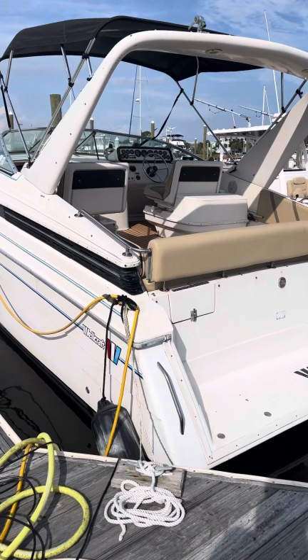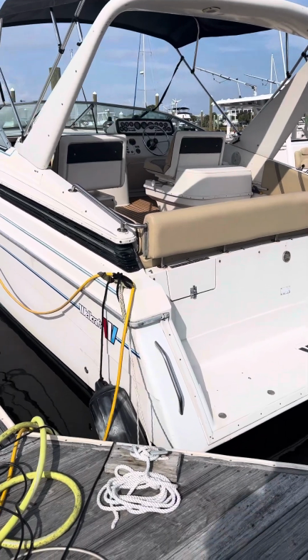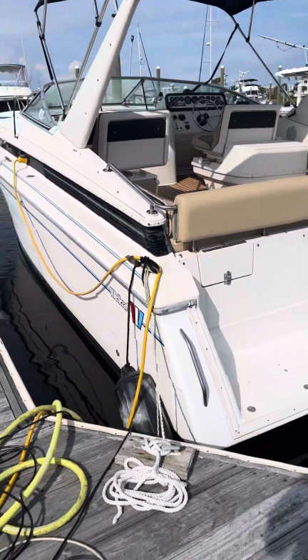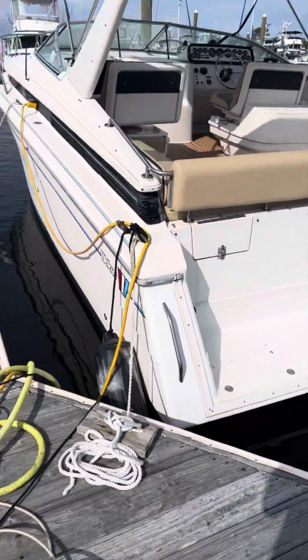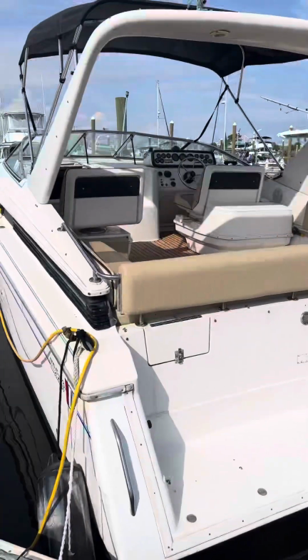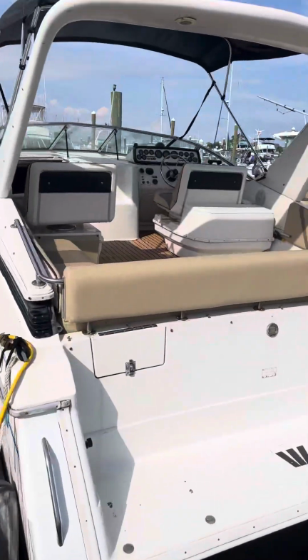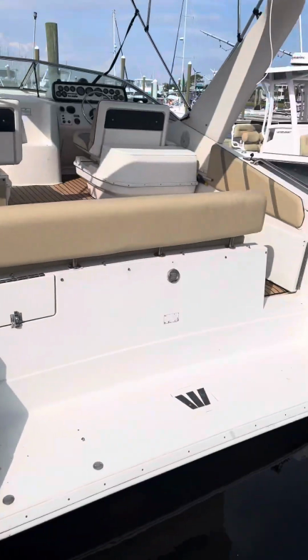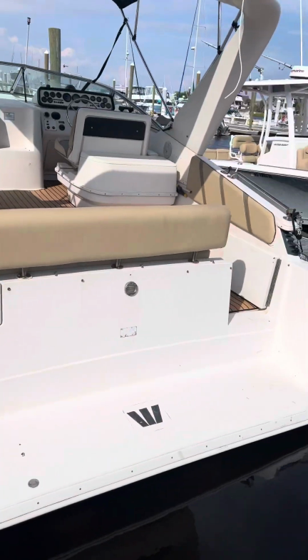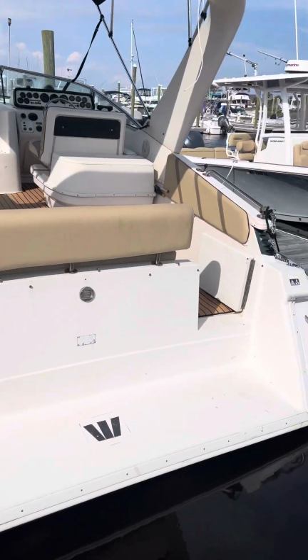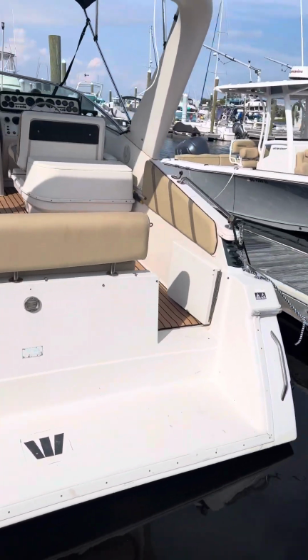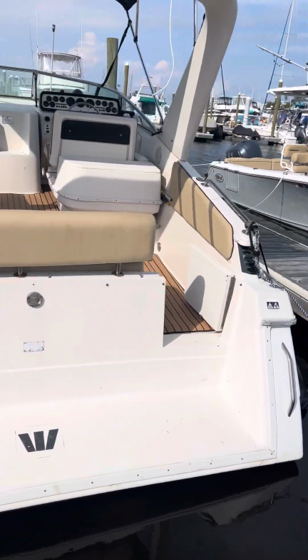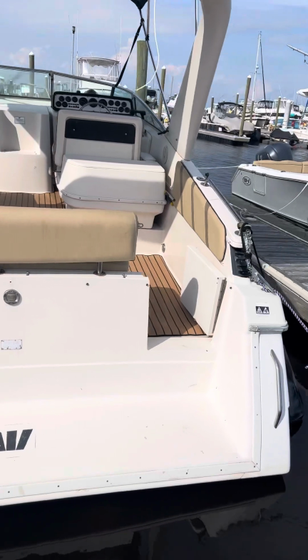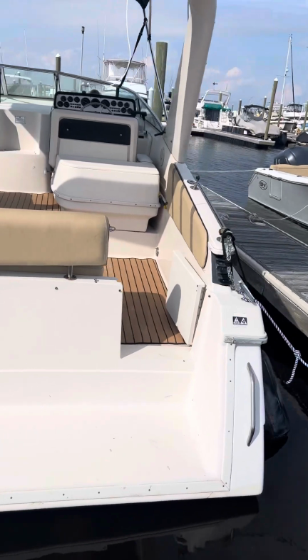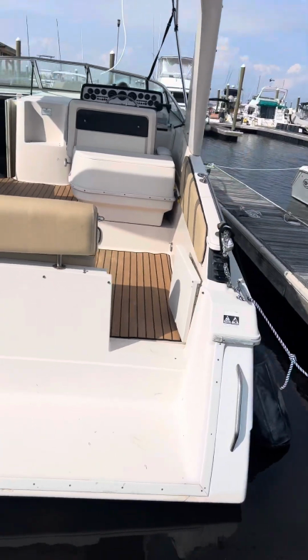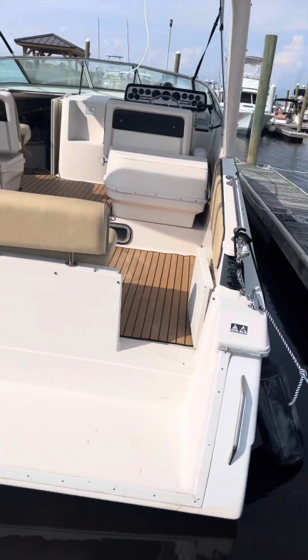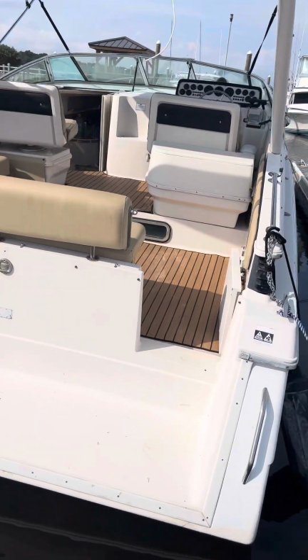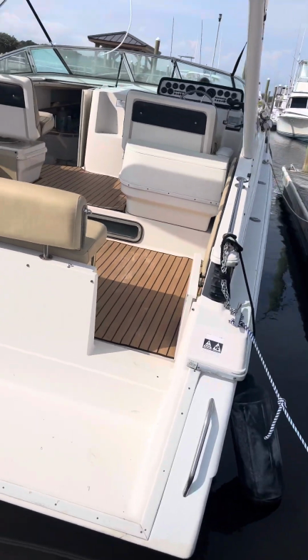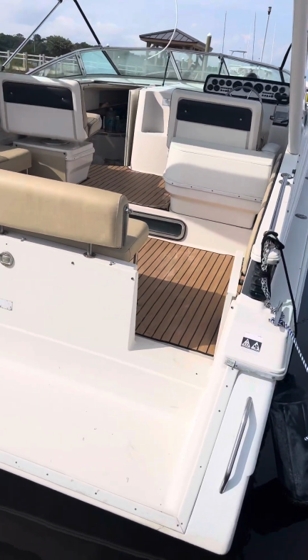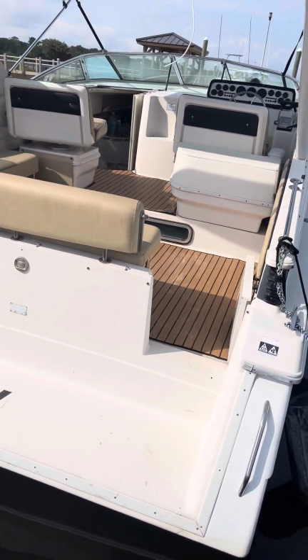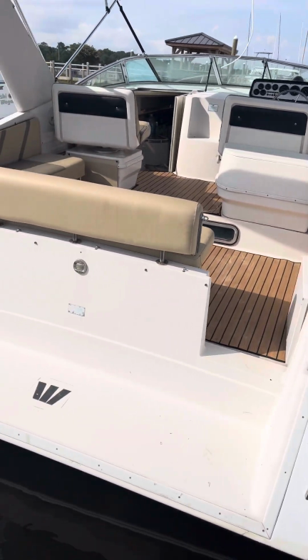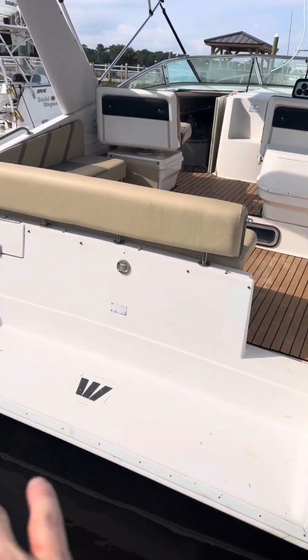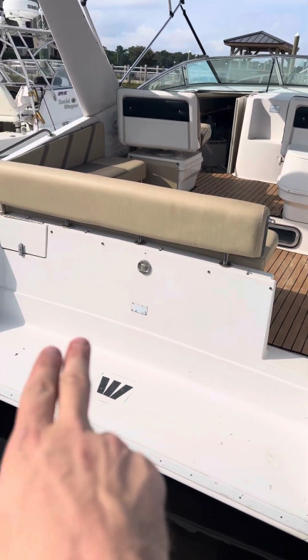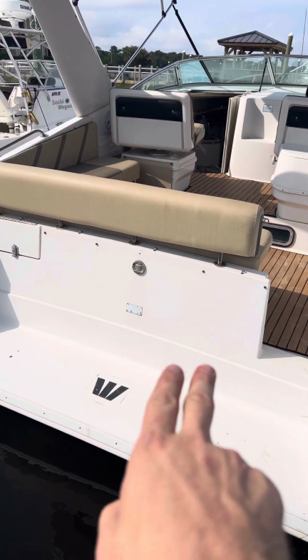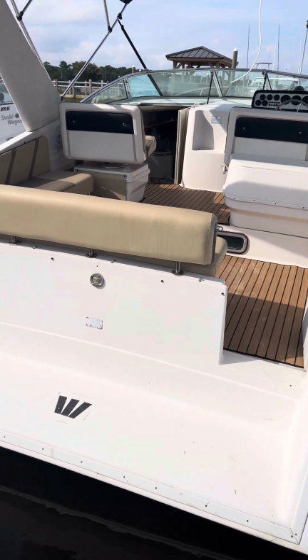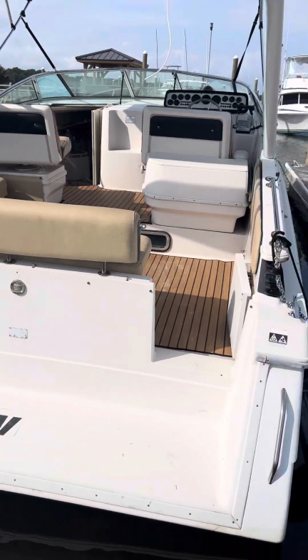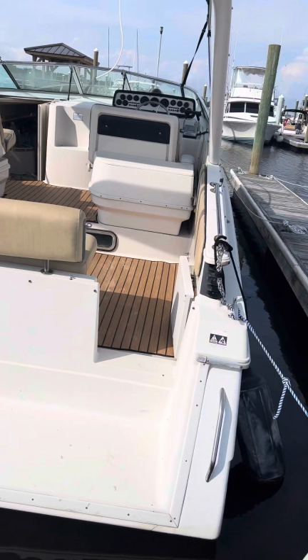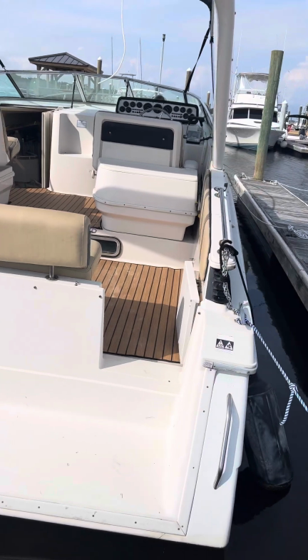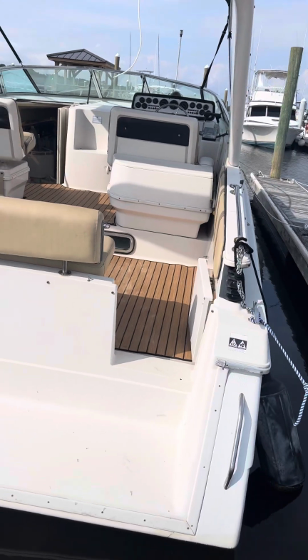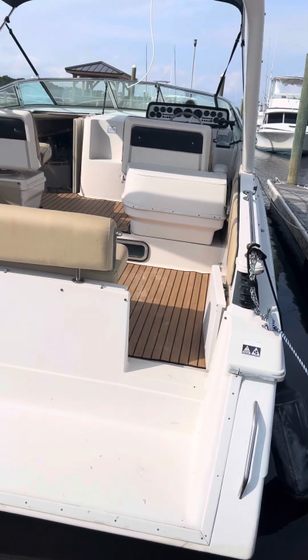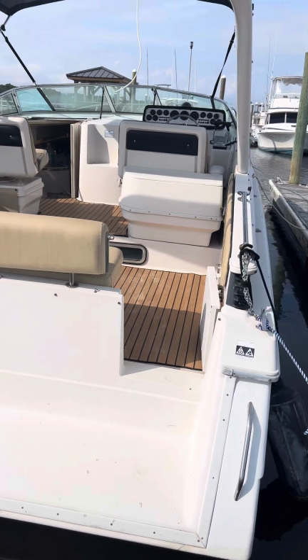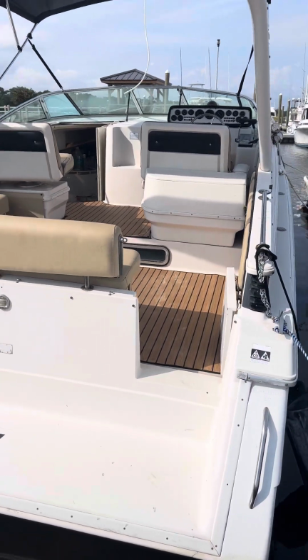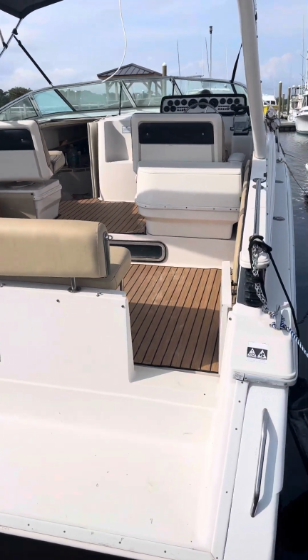All right, this is a 1990 Wellcraft Monaco, 30 feet, and there's no name on the back, so whatever you want to name it, you can name it.